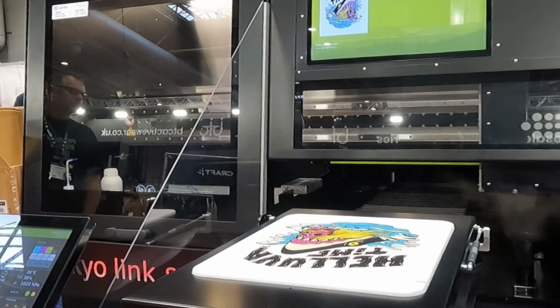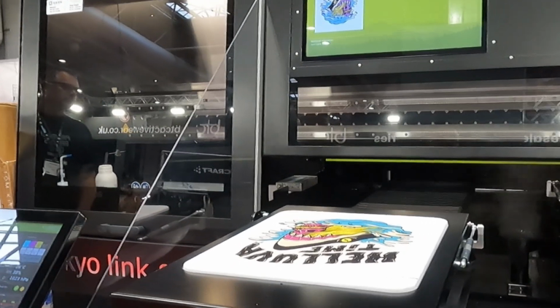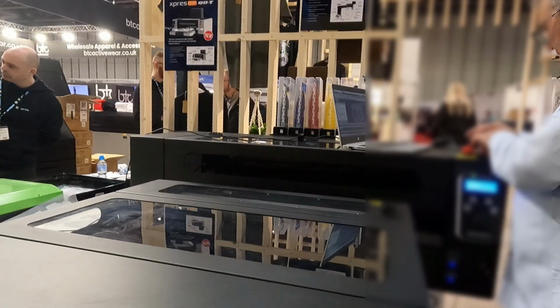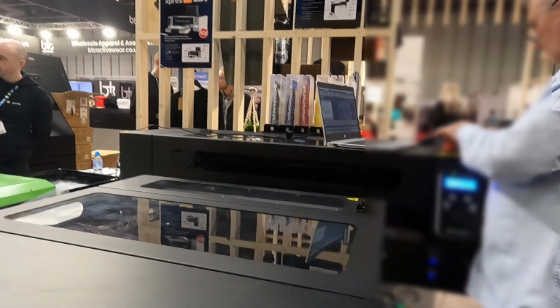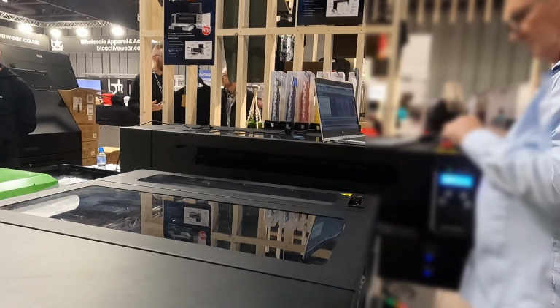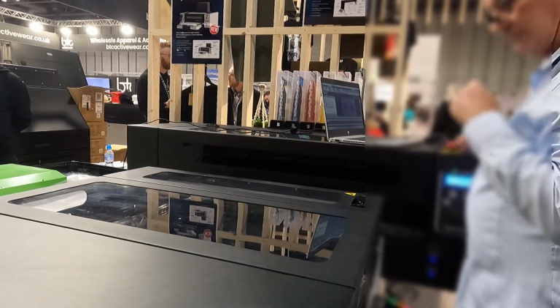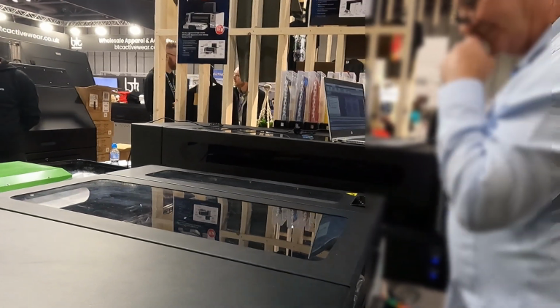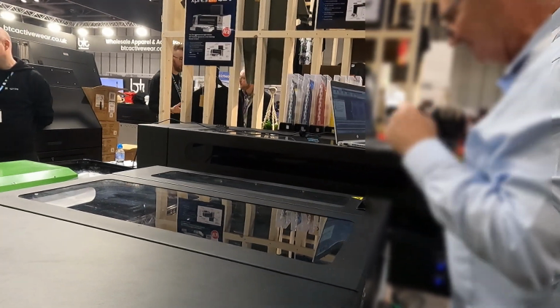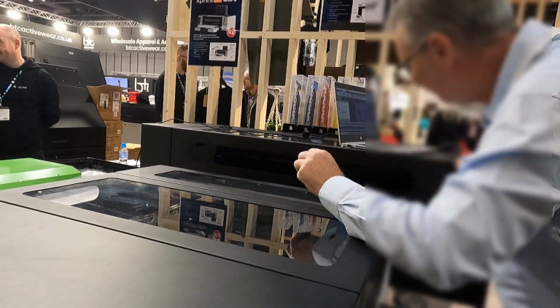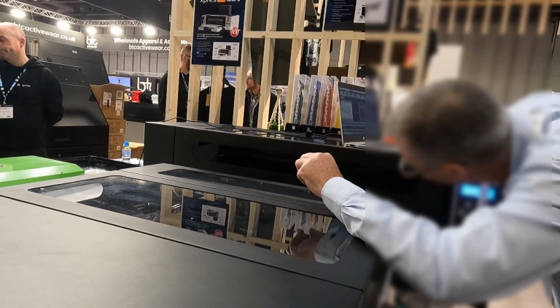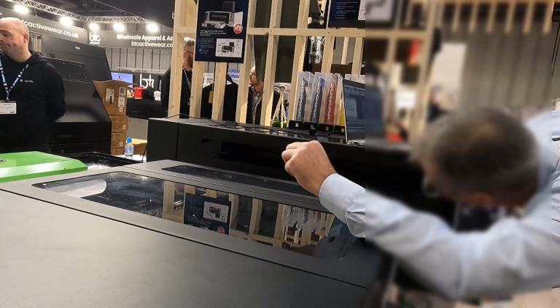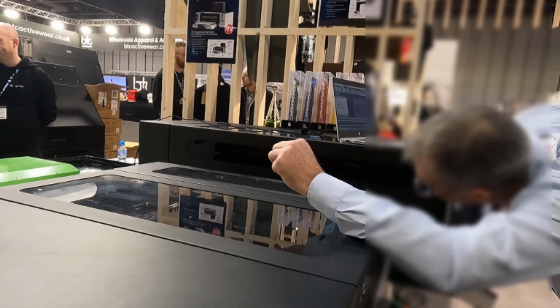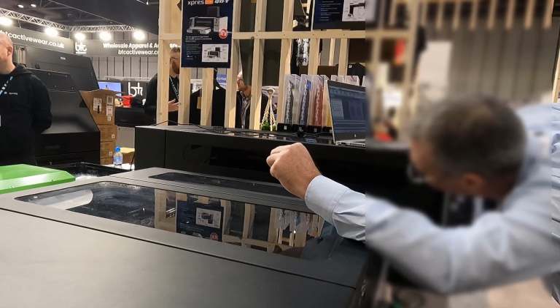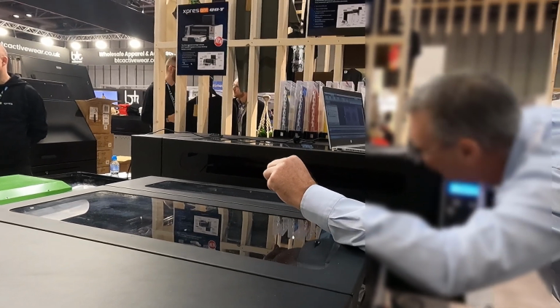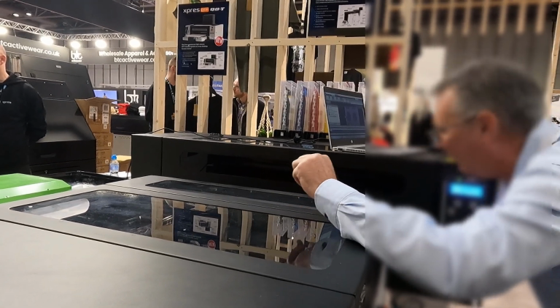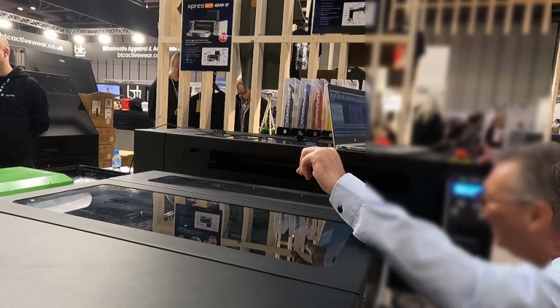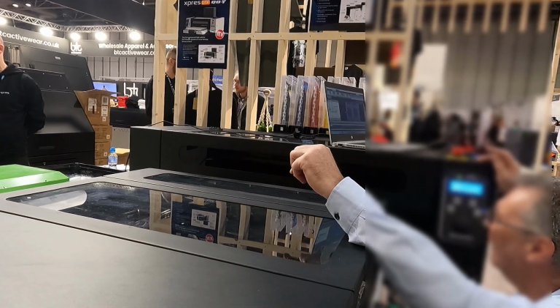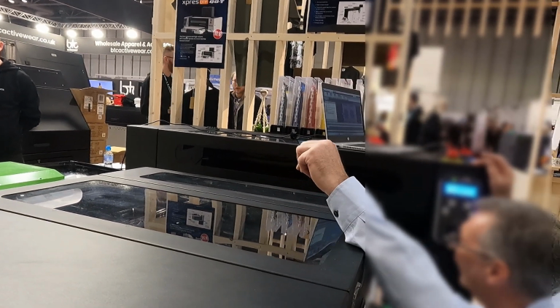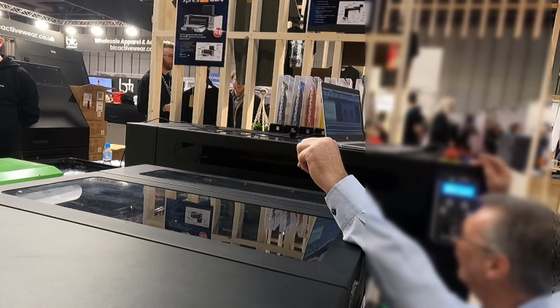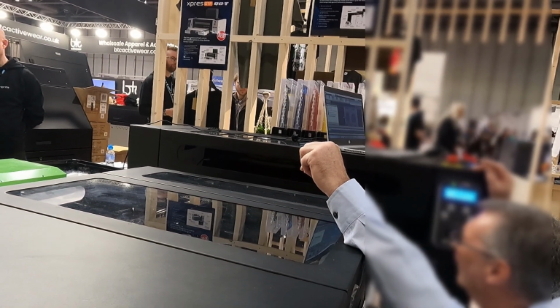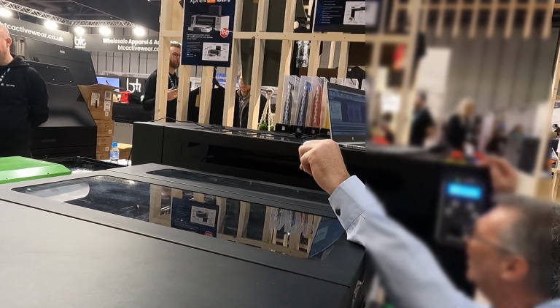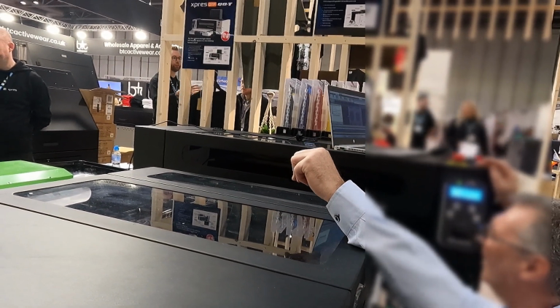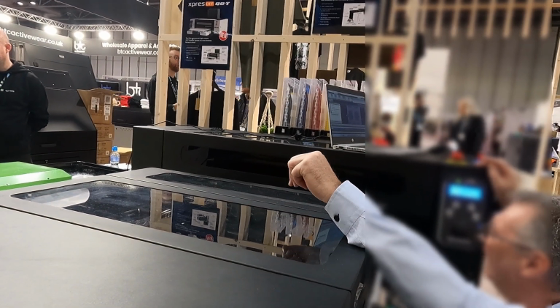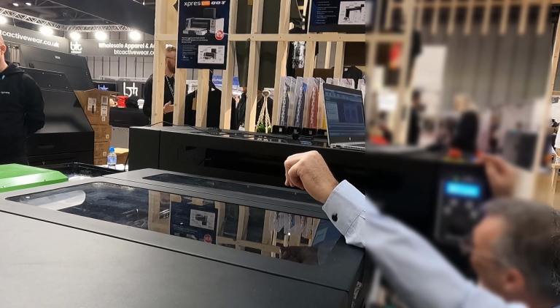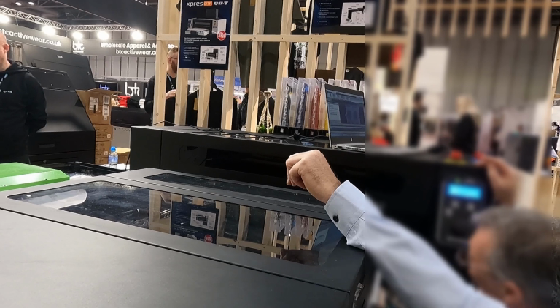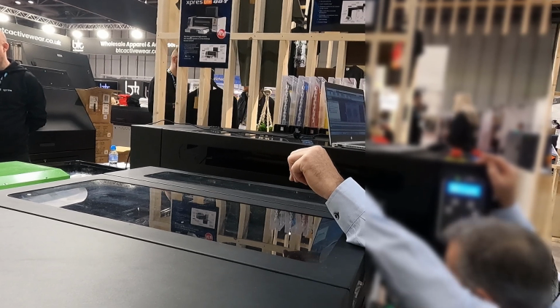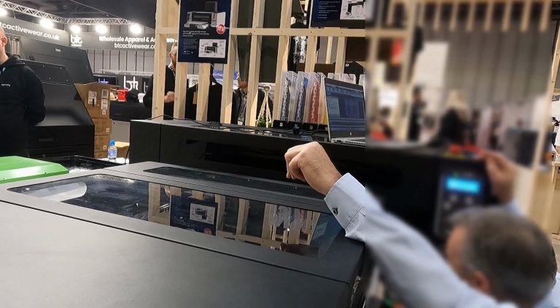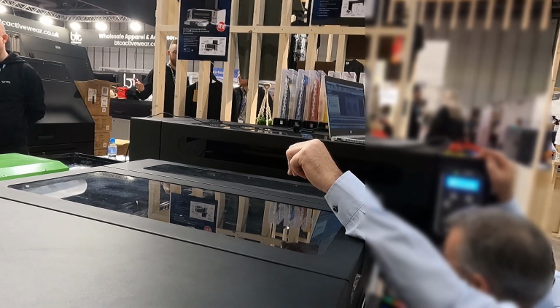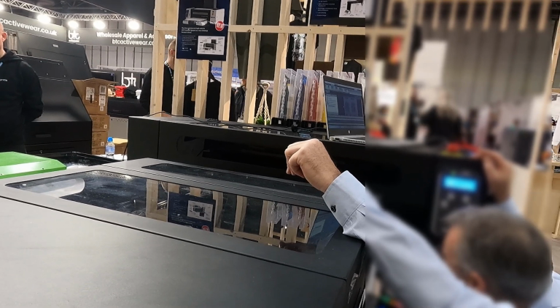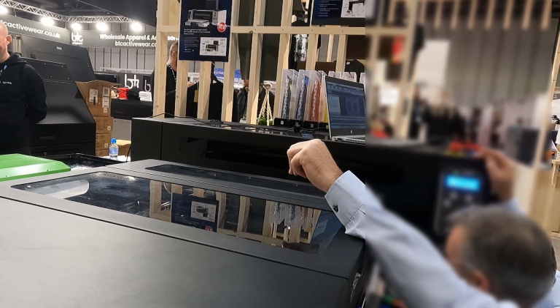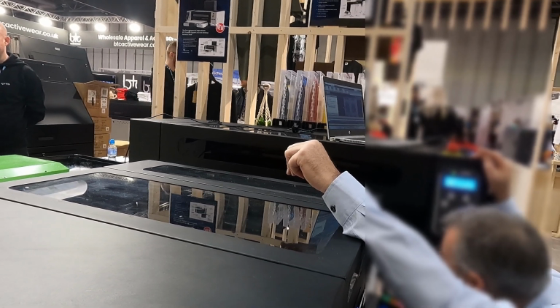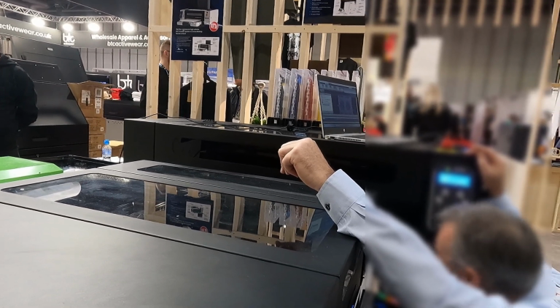Our second stop was at Express Store to see their latest DTF Q series inline machine. Unfortunately they were having some technical difficulties with their media, so we couldn't get a closer look at it.